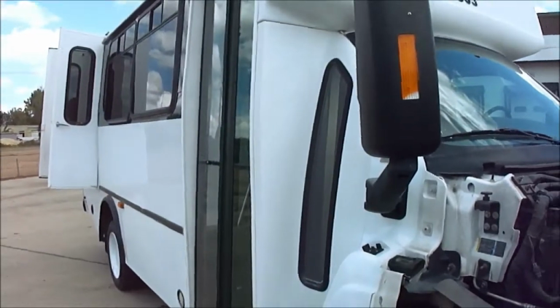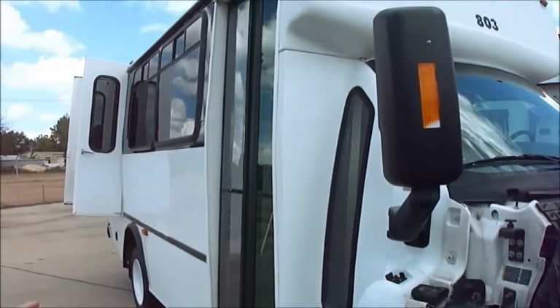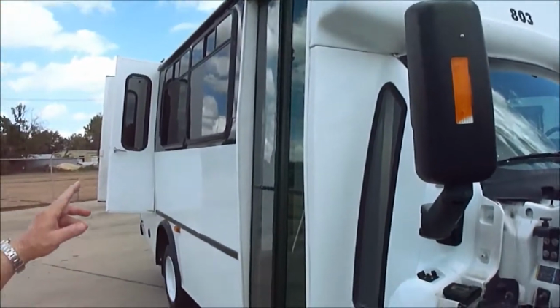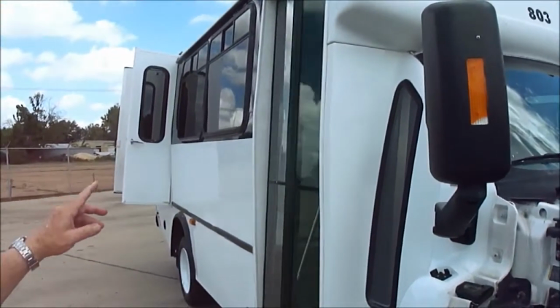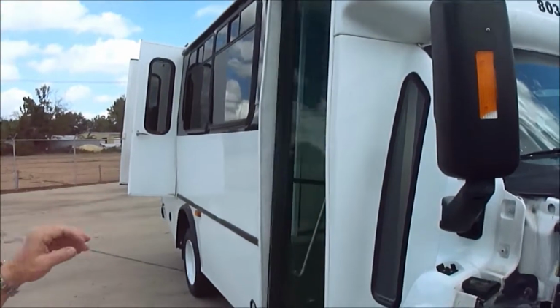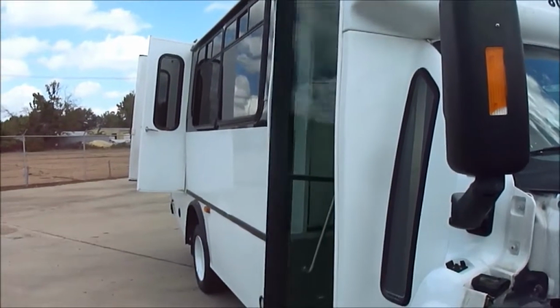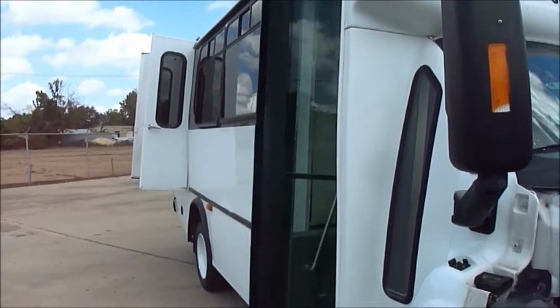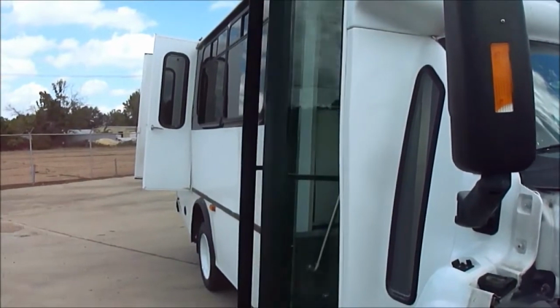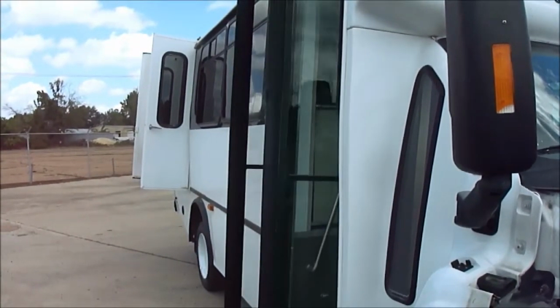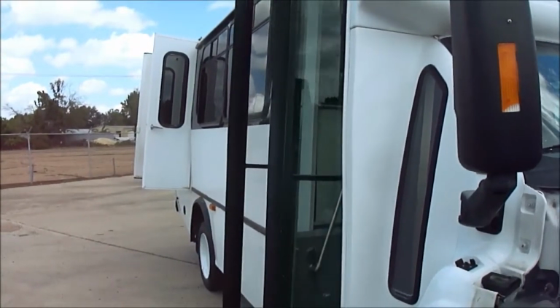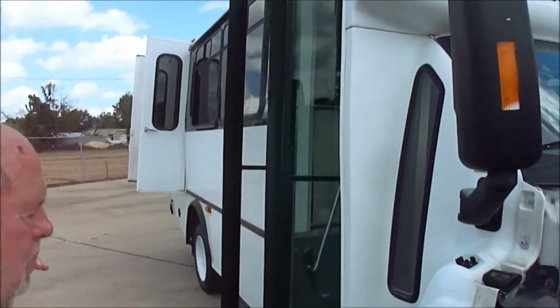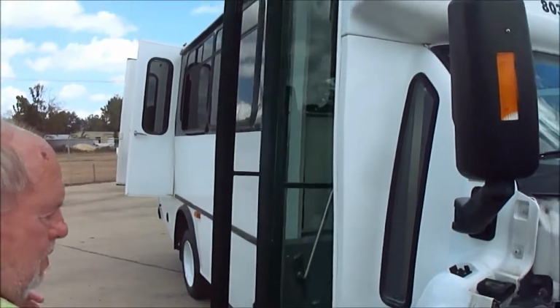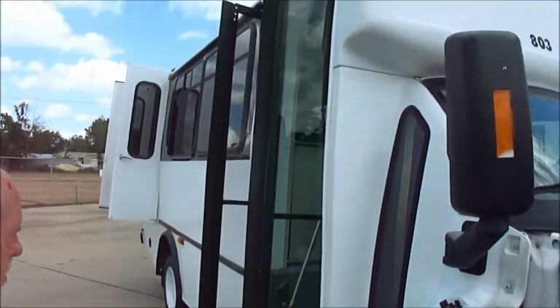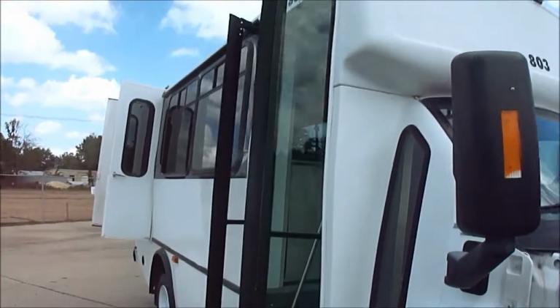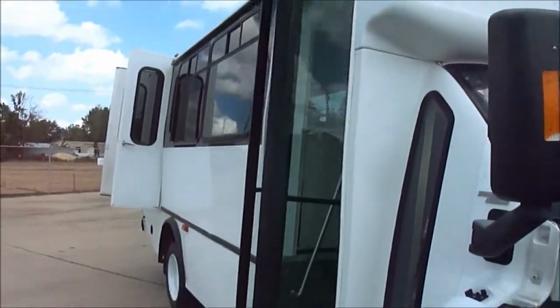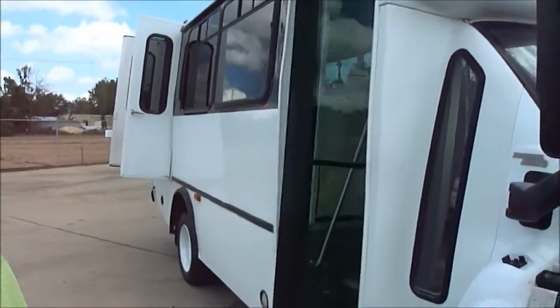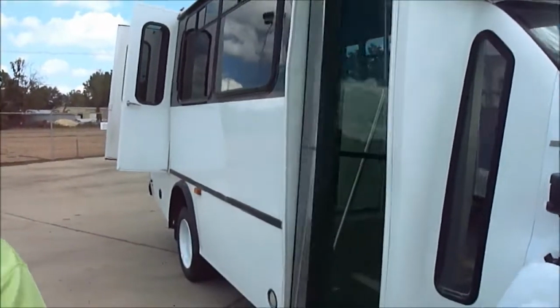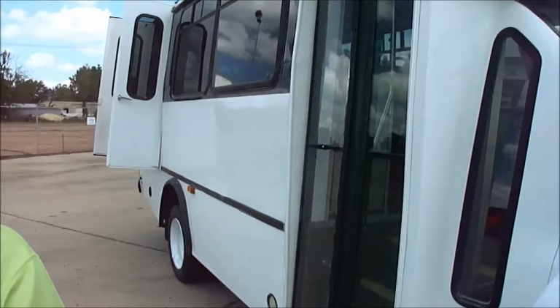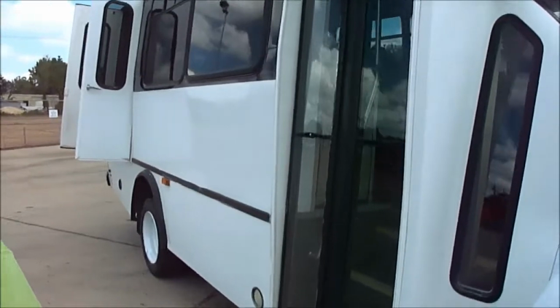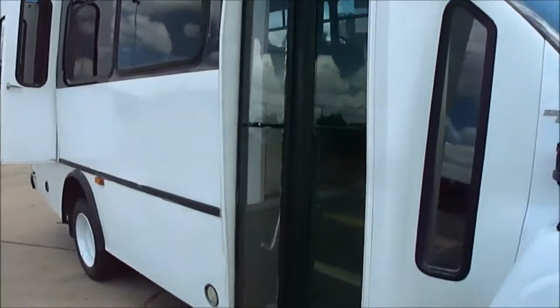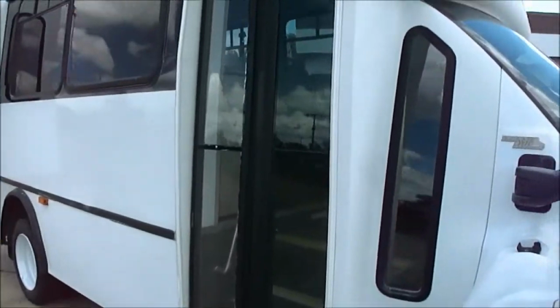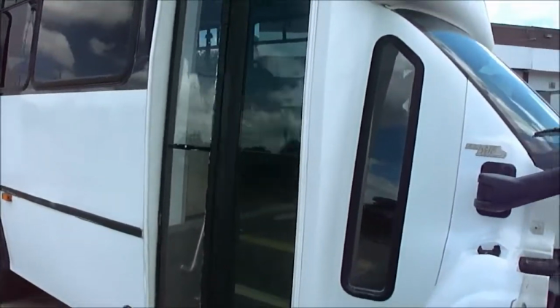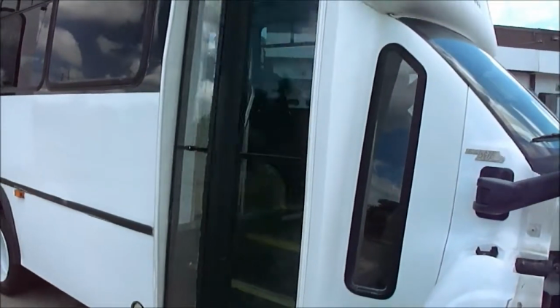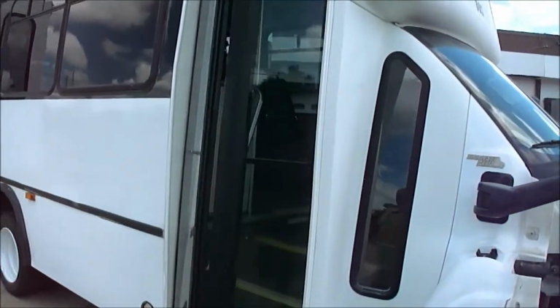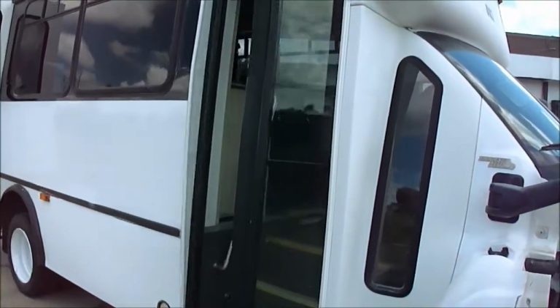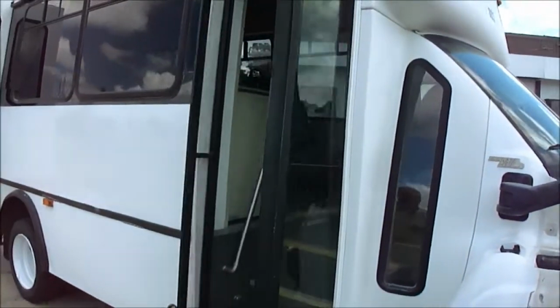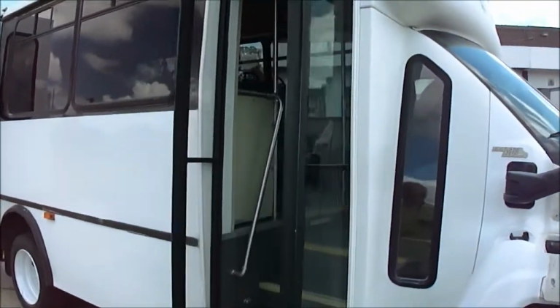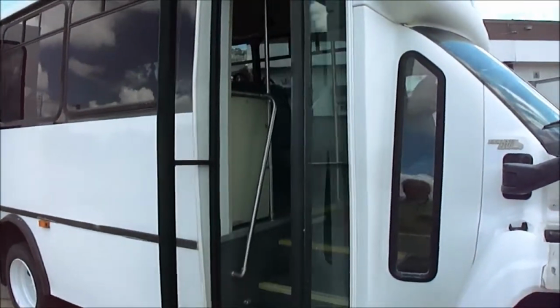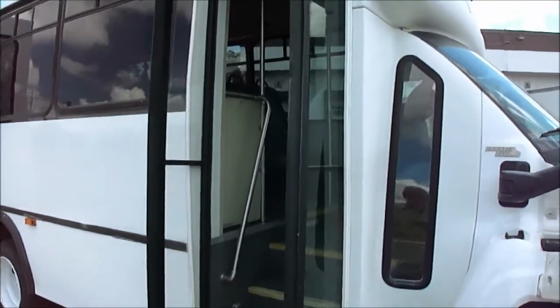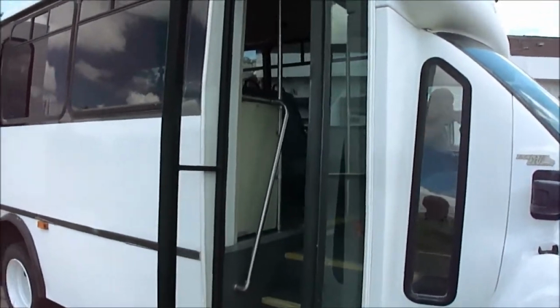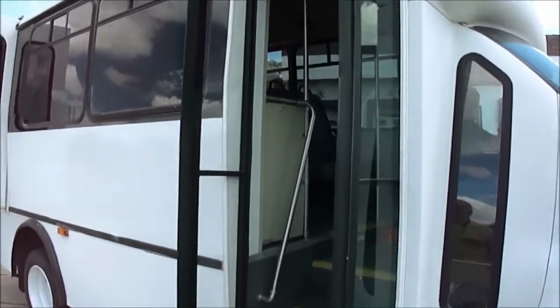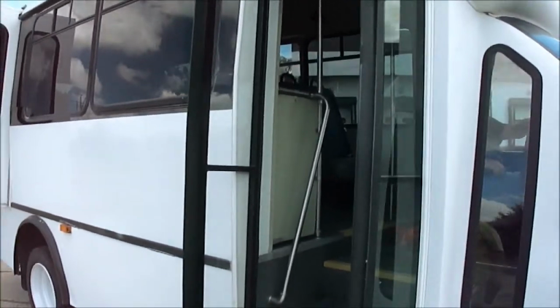It's got pneumatic doors — they open and close with the flip of a switch. You want to go around the back here?